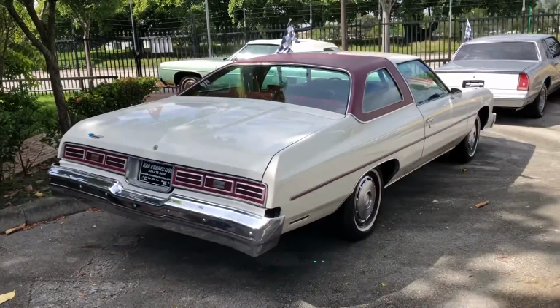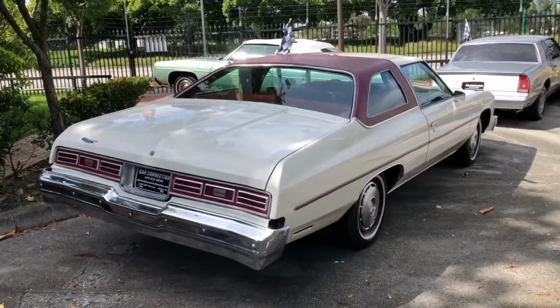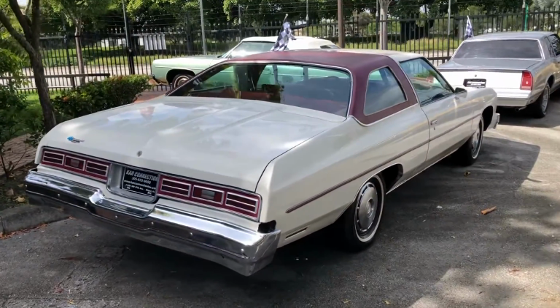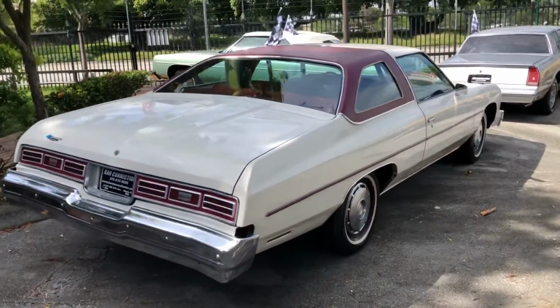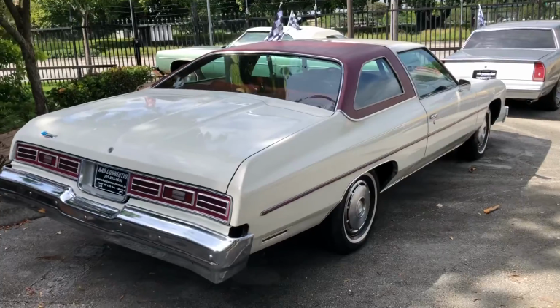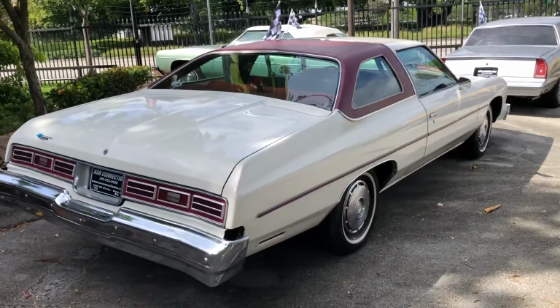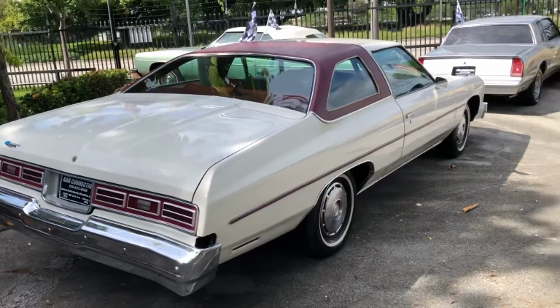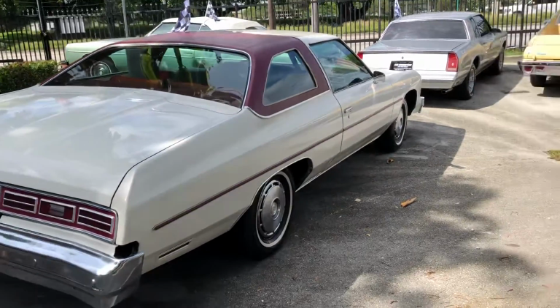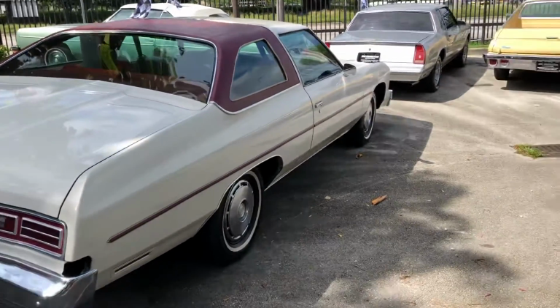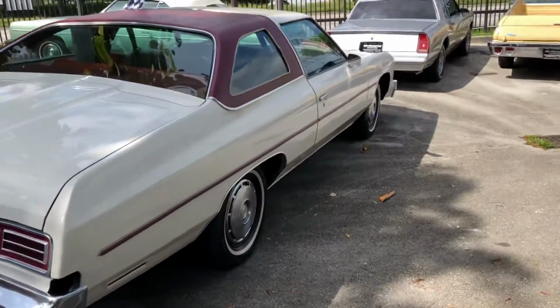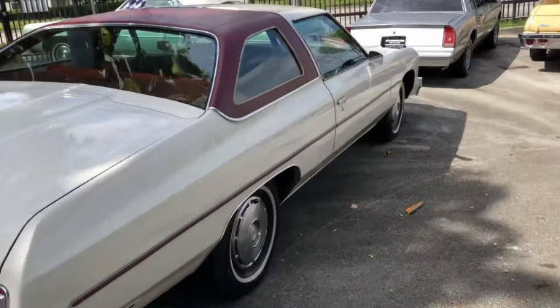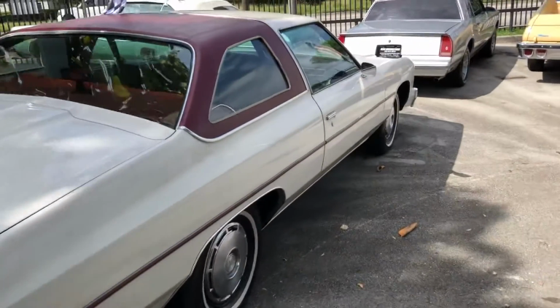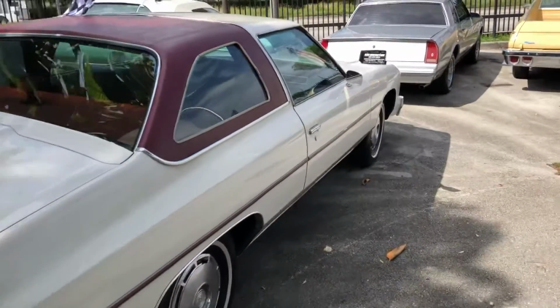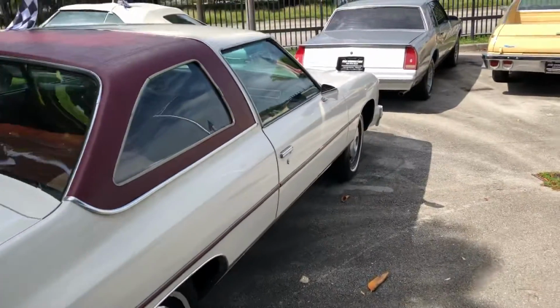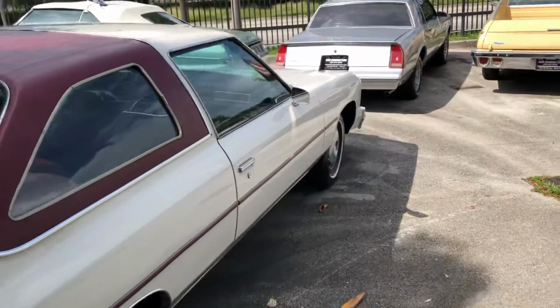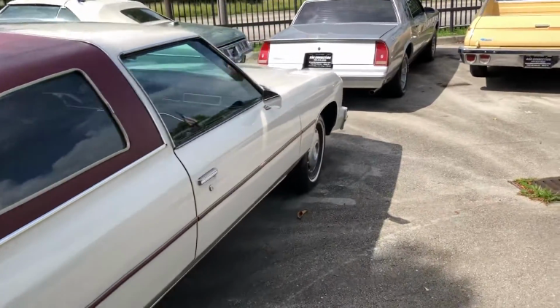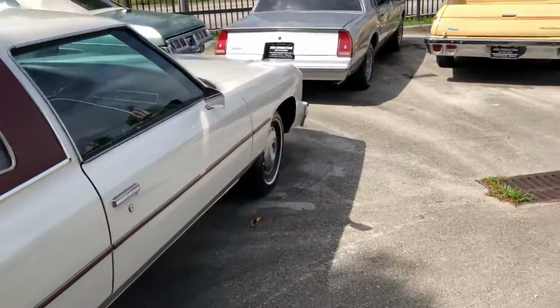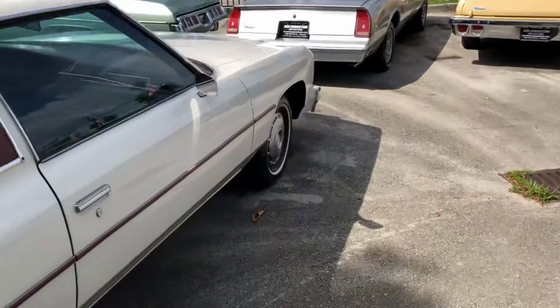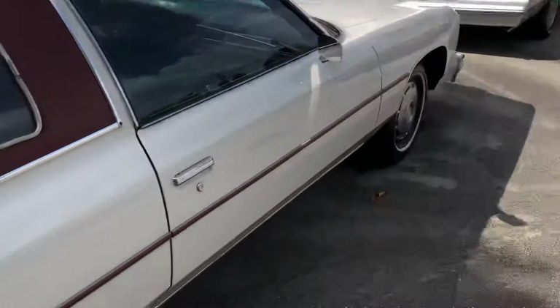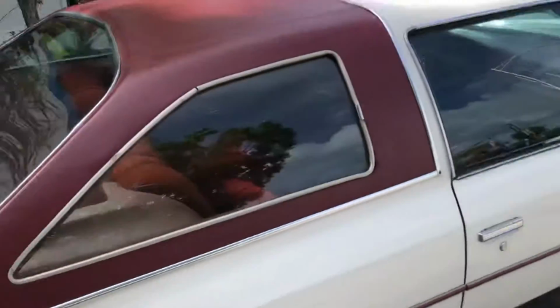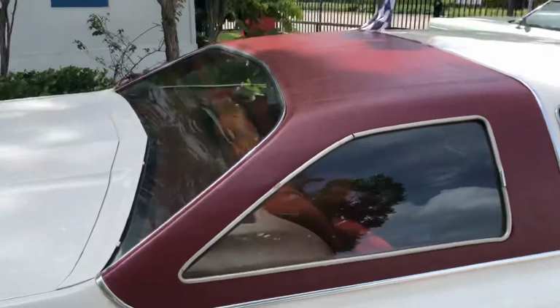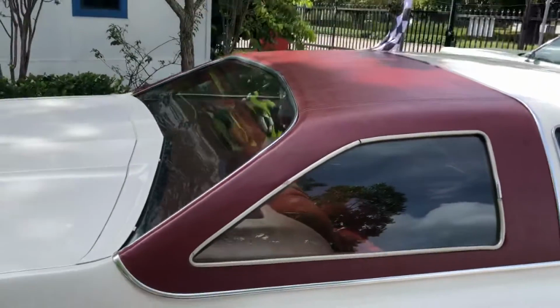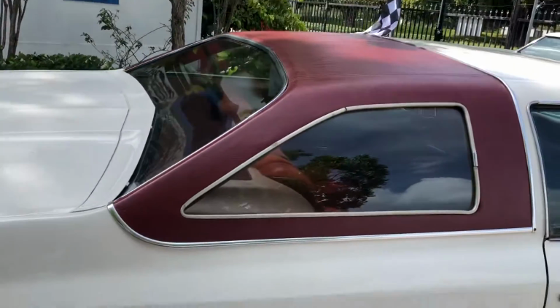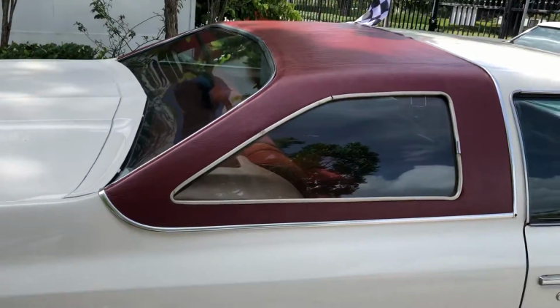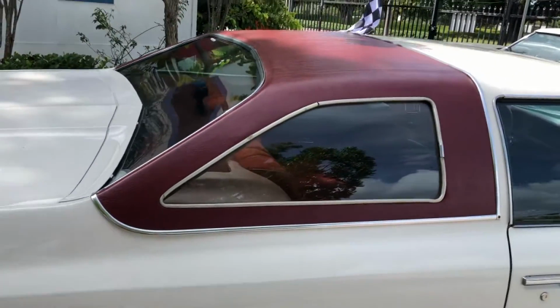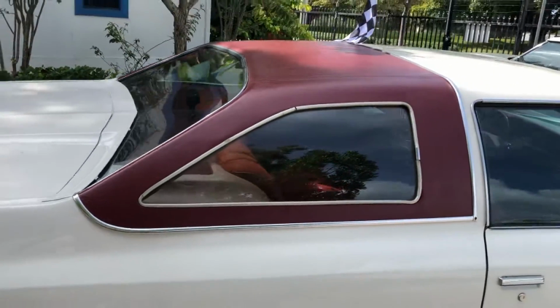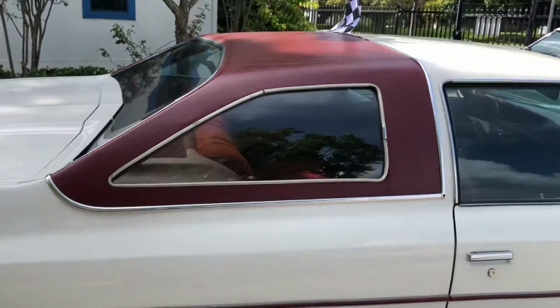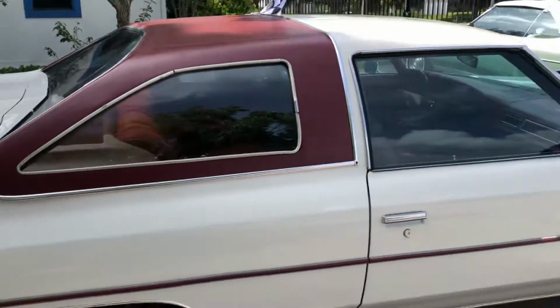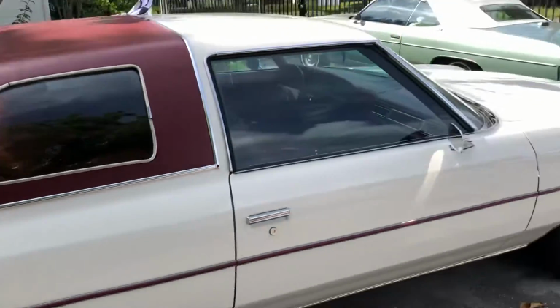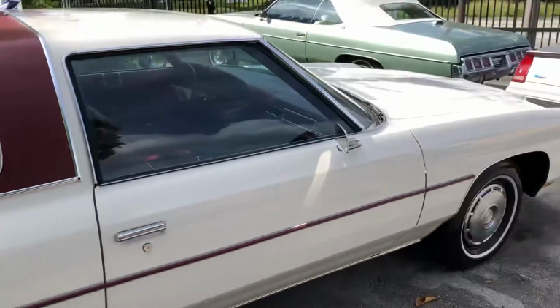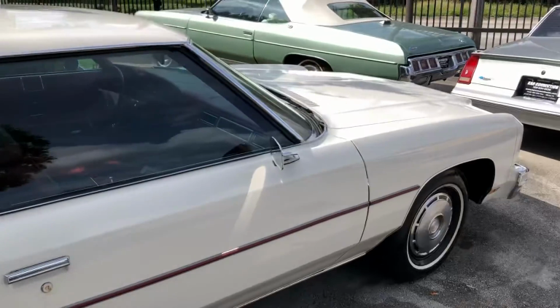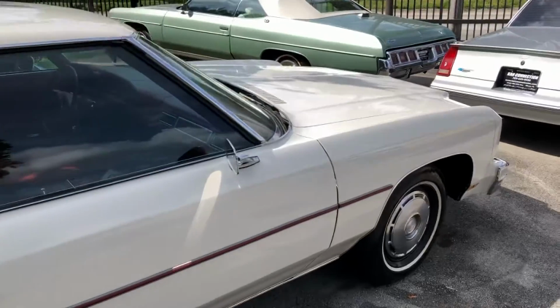We just got the 76 Impala. Great car, it's got a 350 with AC. Not the most desirable window package — call it a glass house — but it is a clean, good running car.